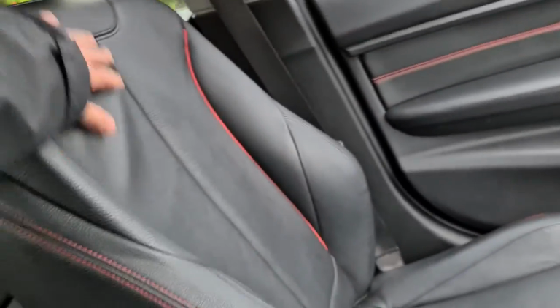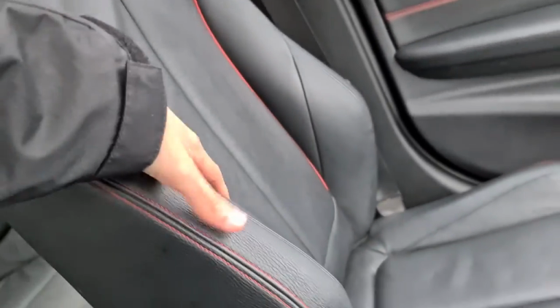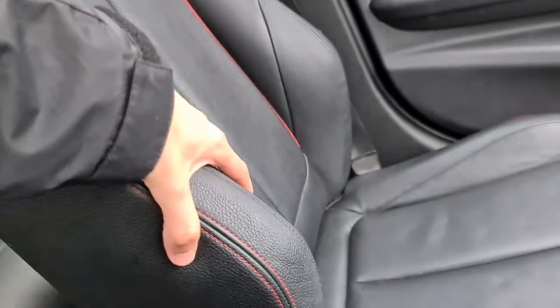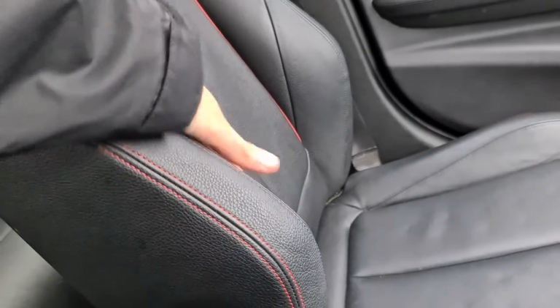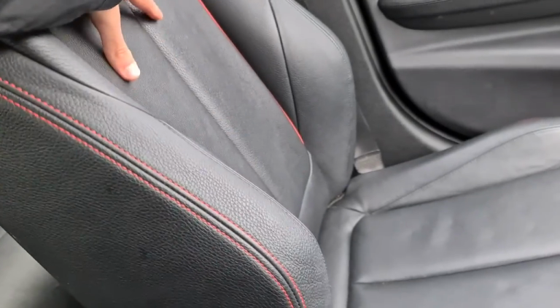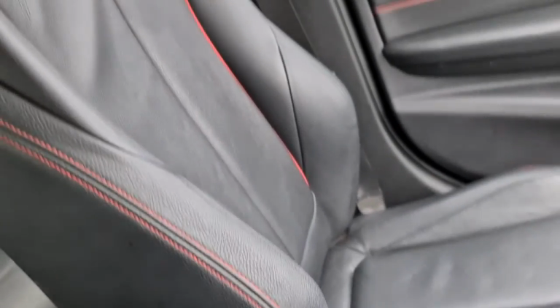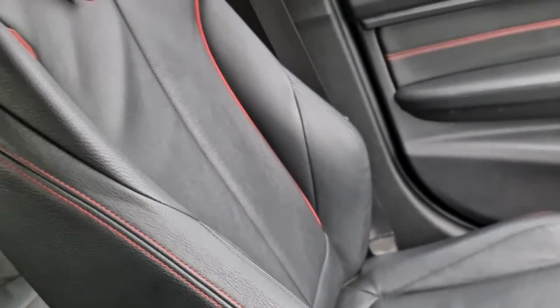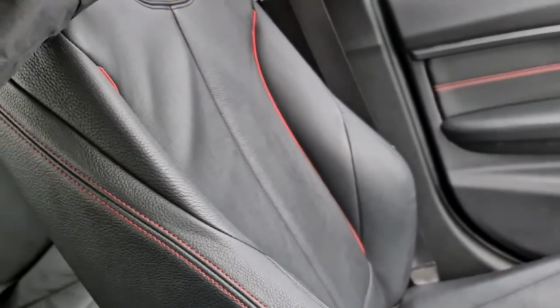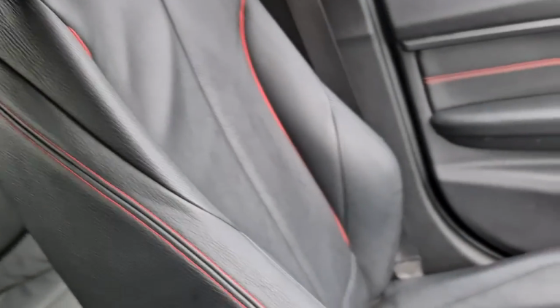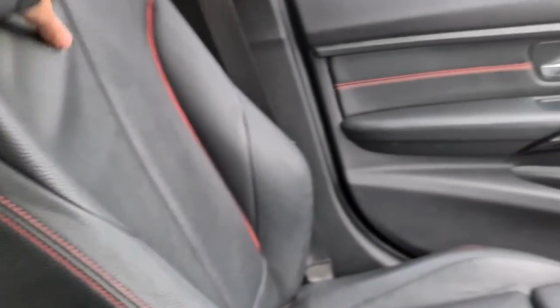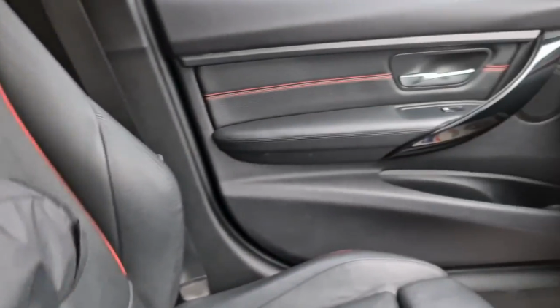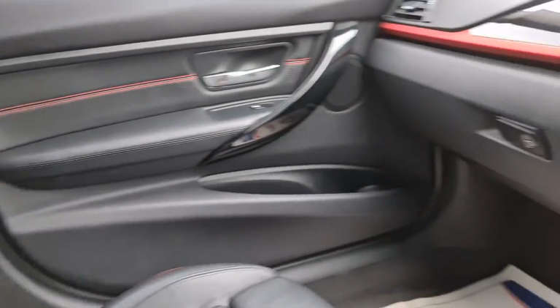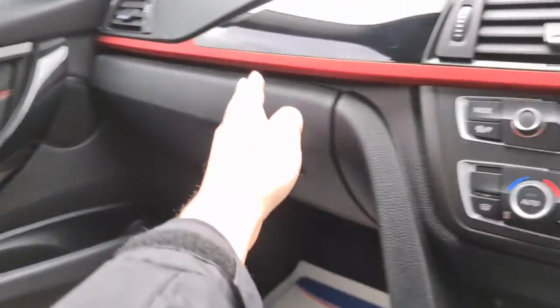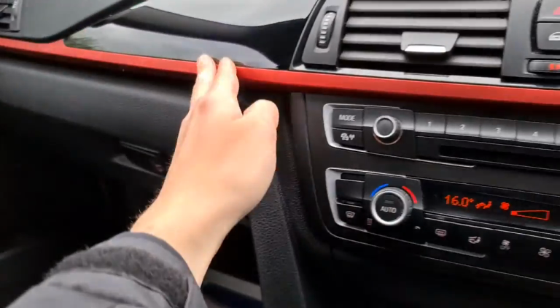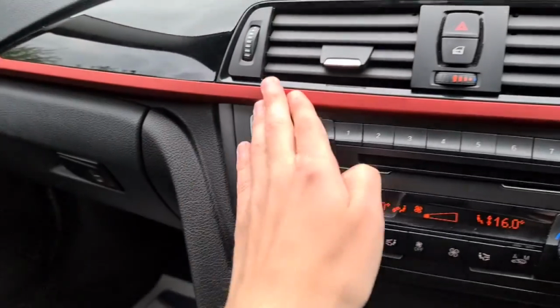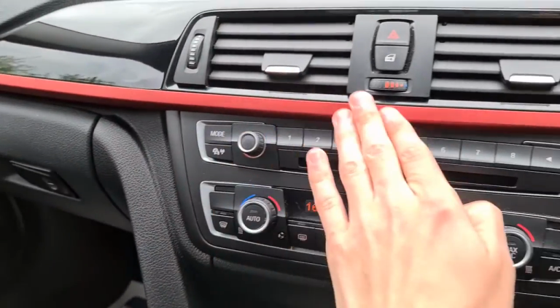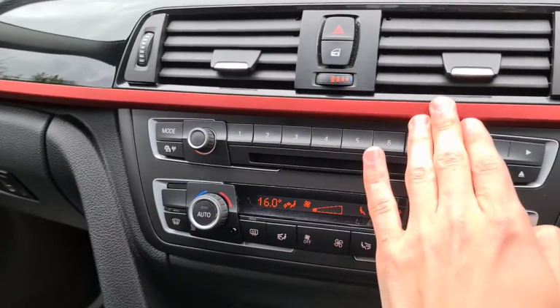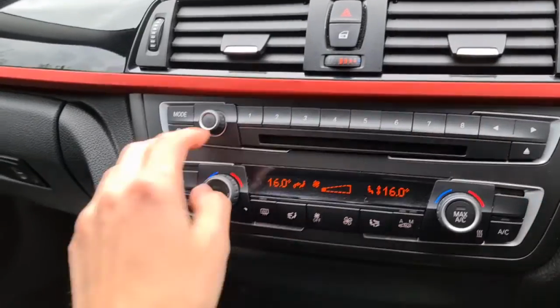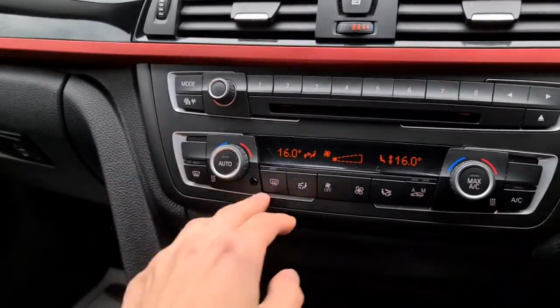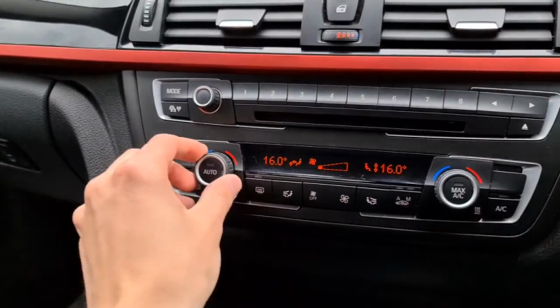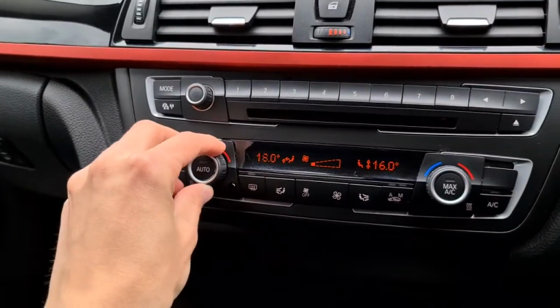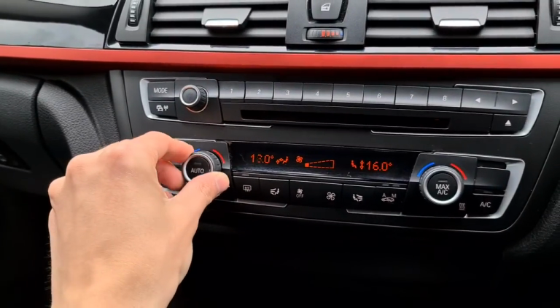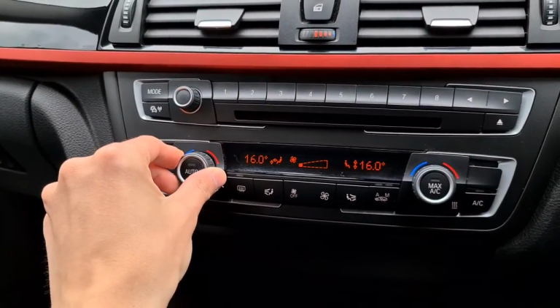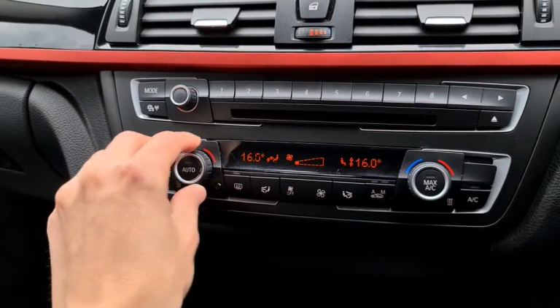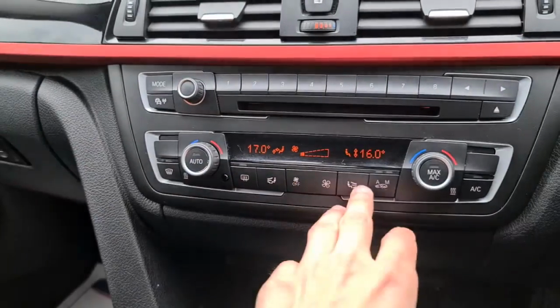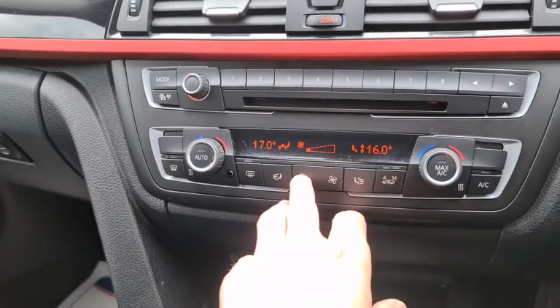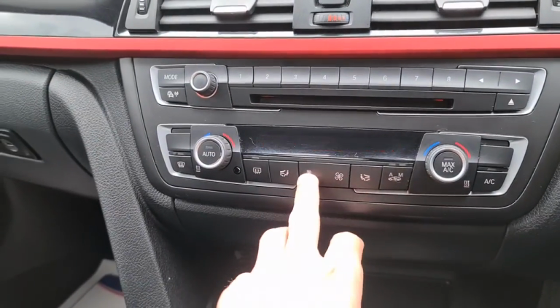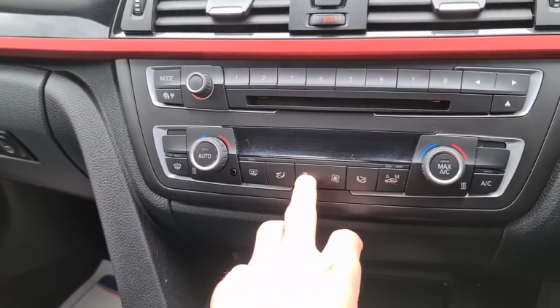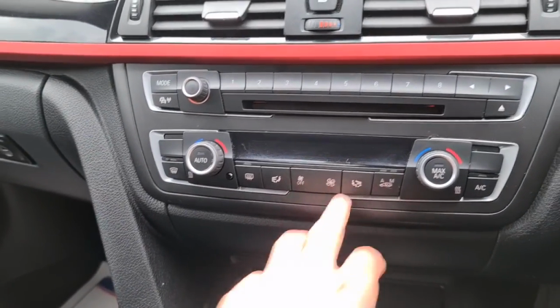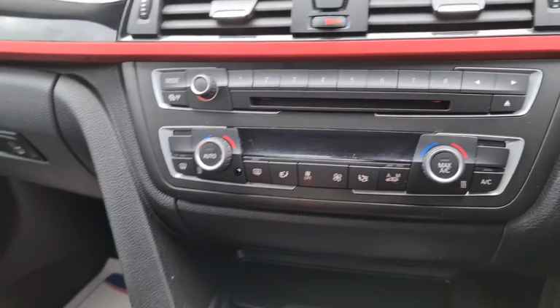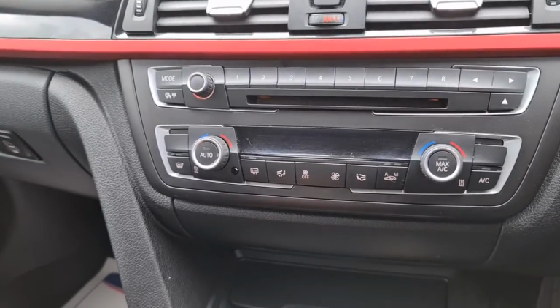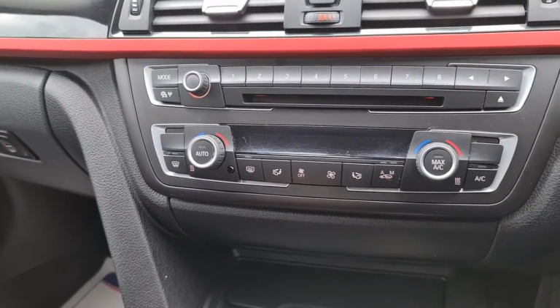Extra lumbar support is included. The front seats are full leather, keeping you firmly planted and incredibly comfortable while on the road, with red trim throughout. You've also got dual zone climate control in the front, which is a really nice additional touch.